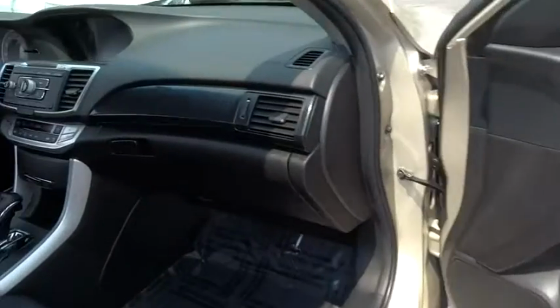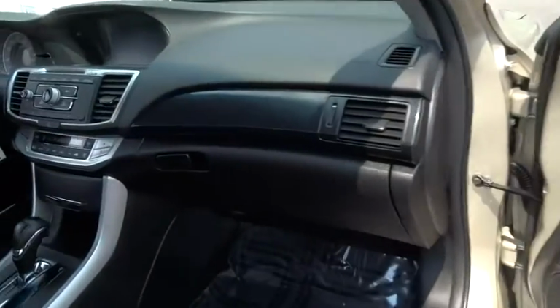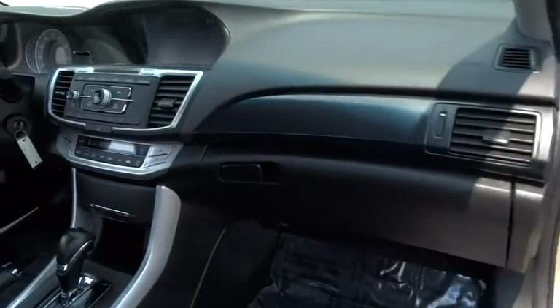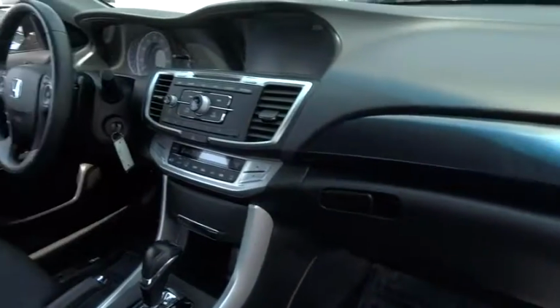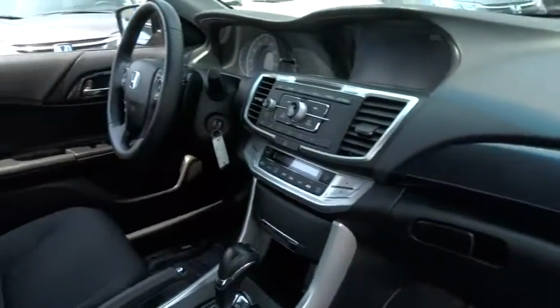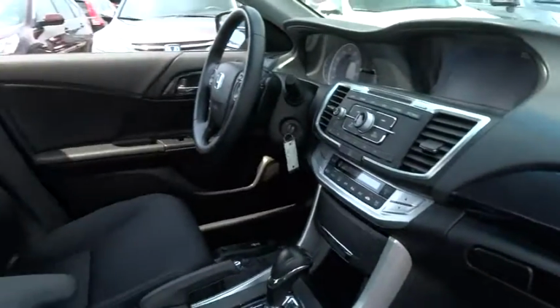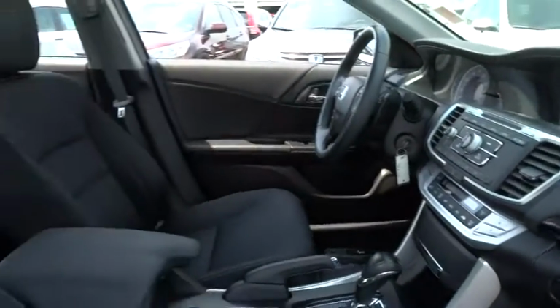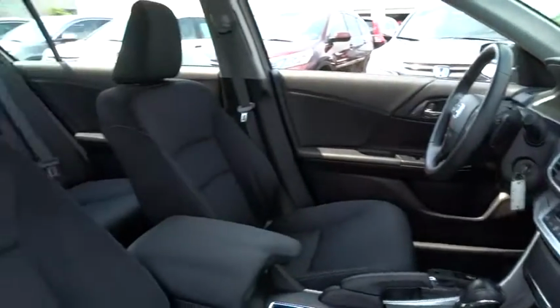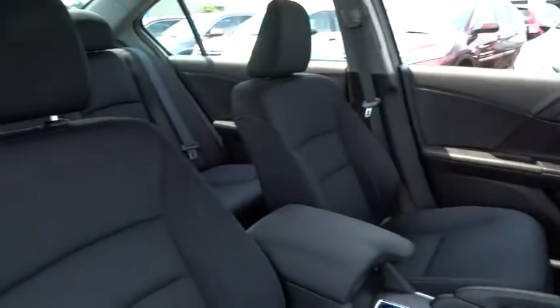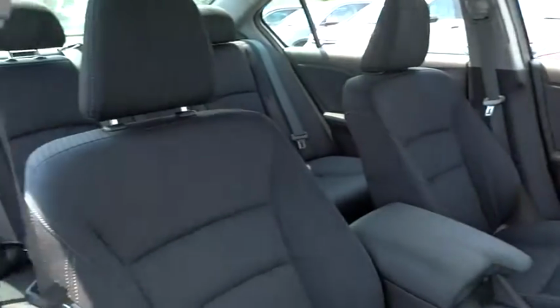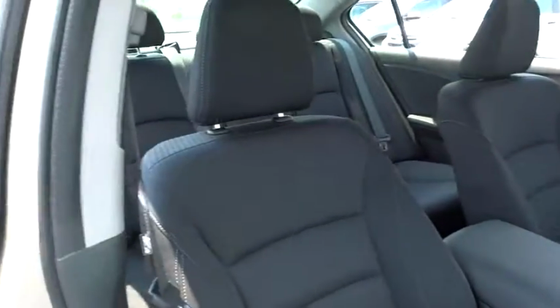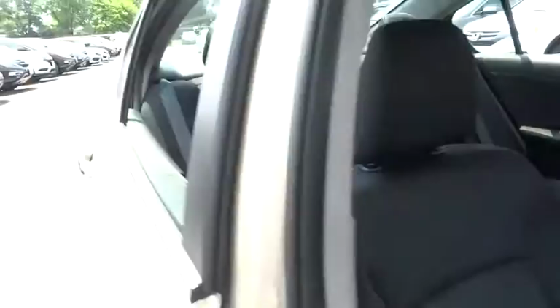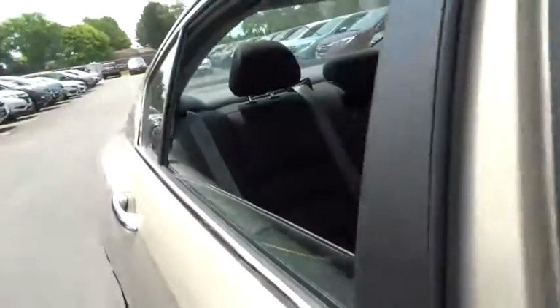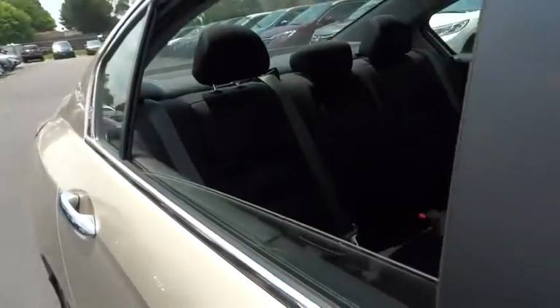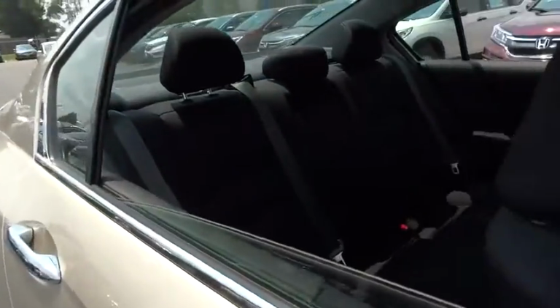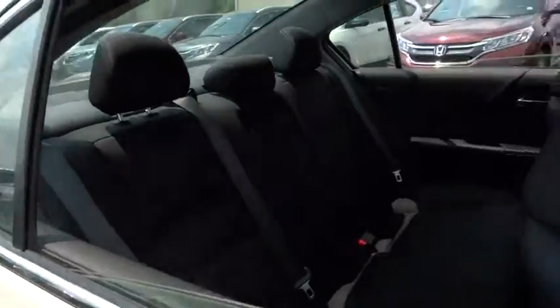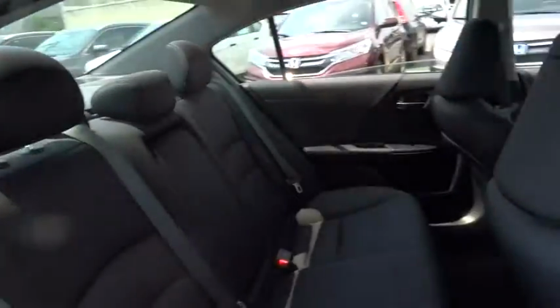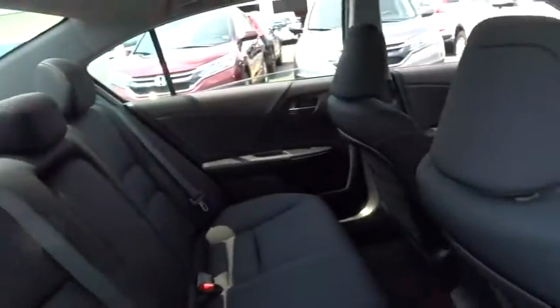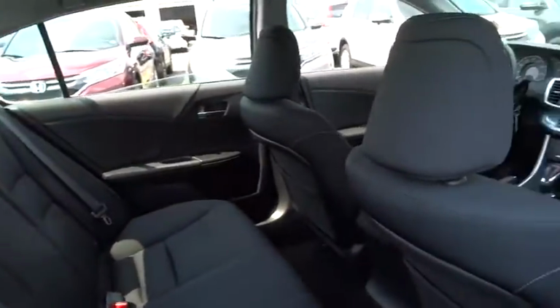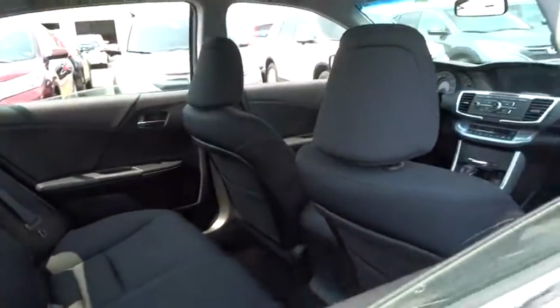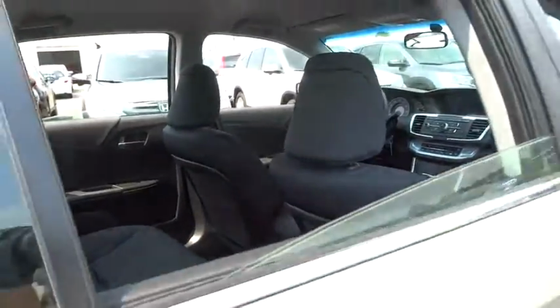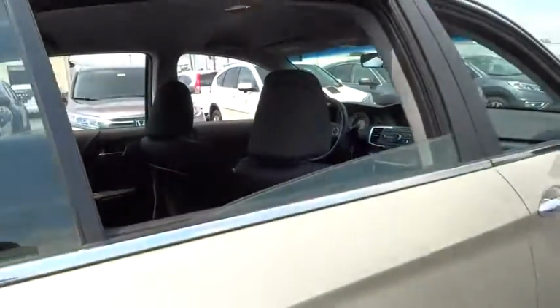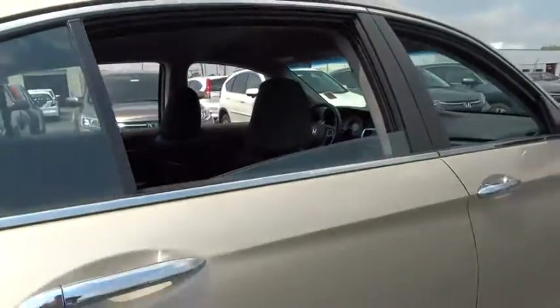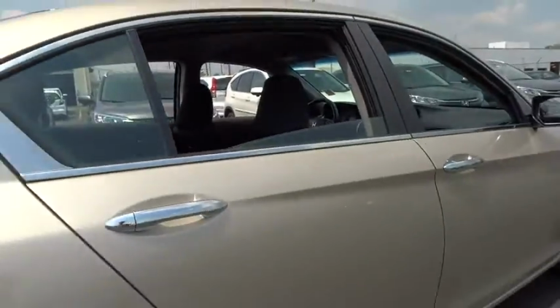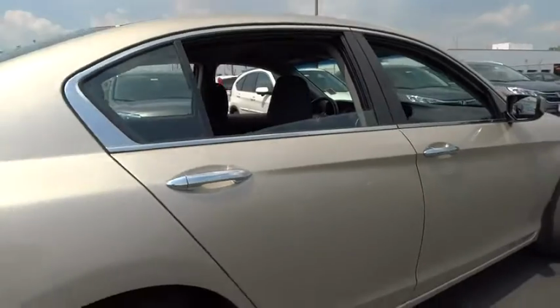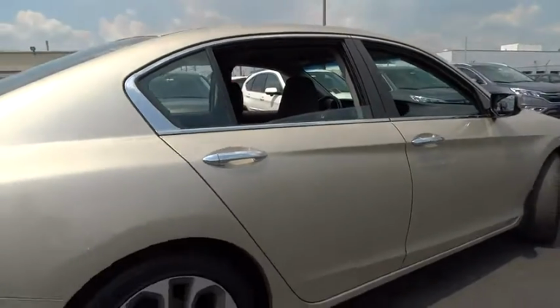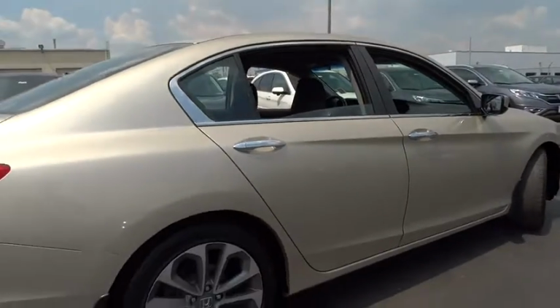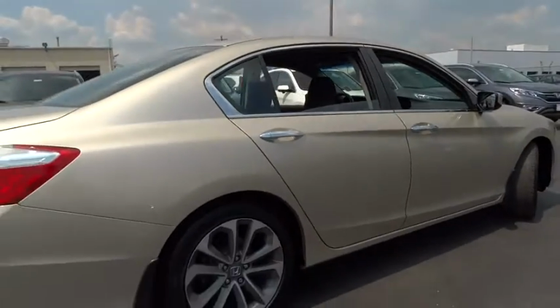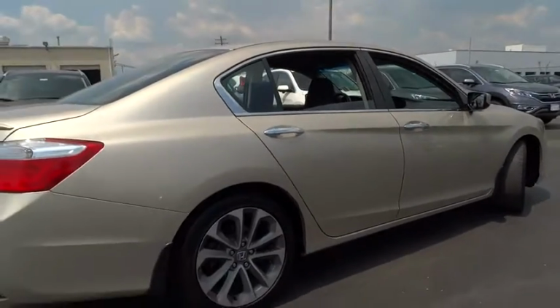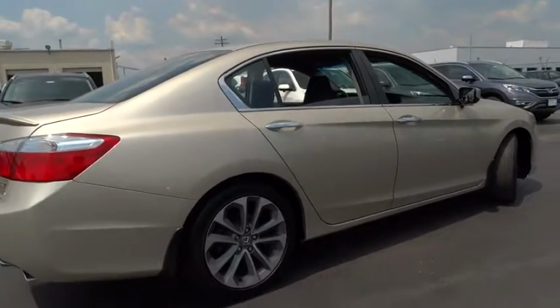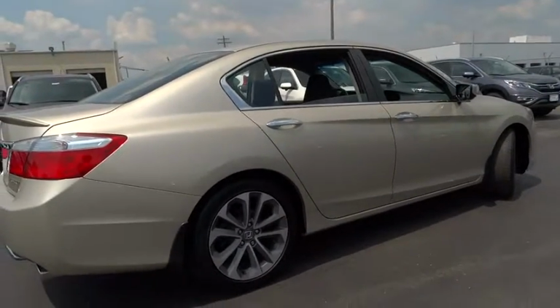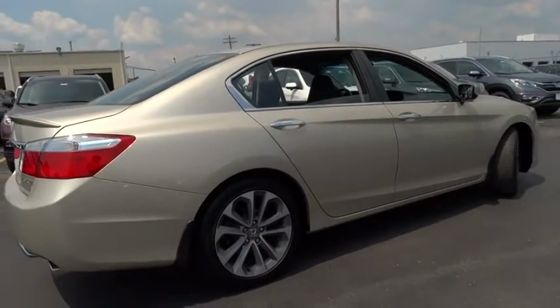Traction control, keyless entry, stability control, anti-lock braking system, steering wheel audio controls, backup camera, leather-wrapped steering wheel, Bluetooth, power steering, adjustable steering wheel, four-wheel disc brakes.